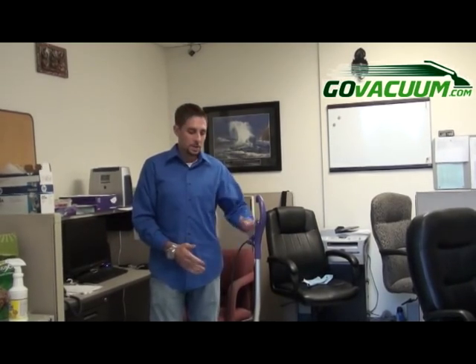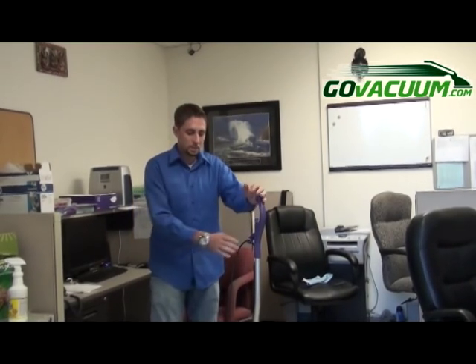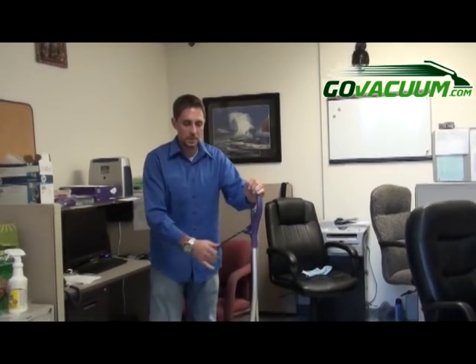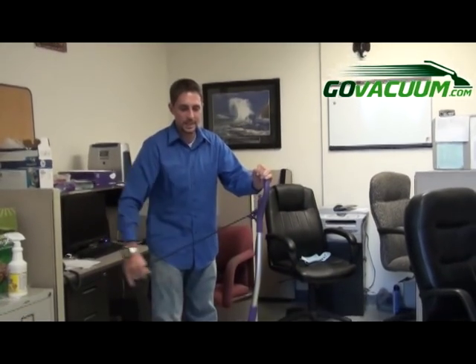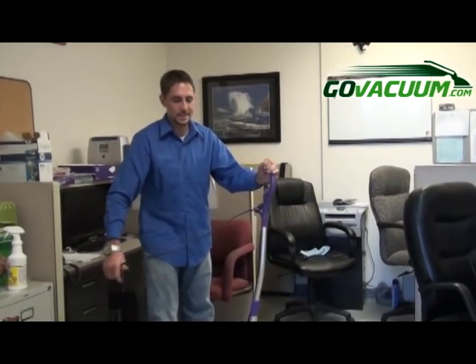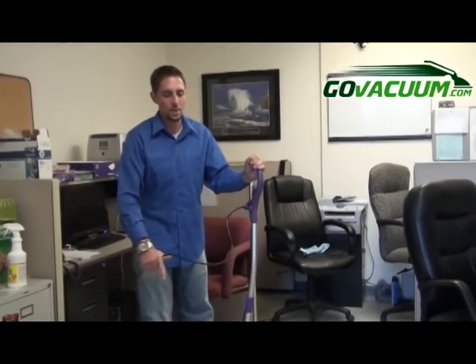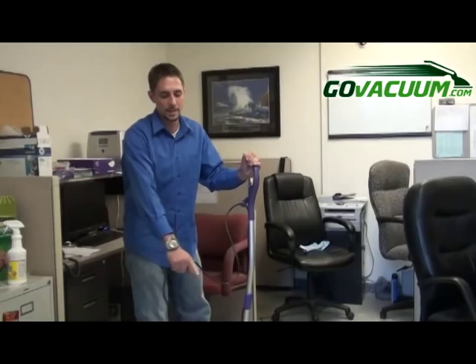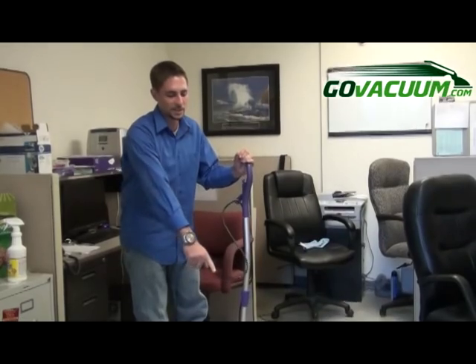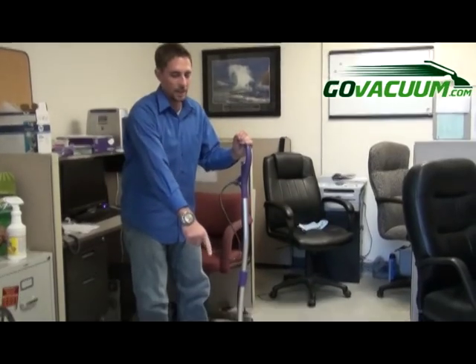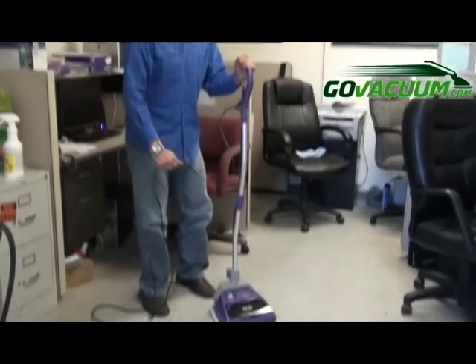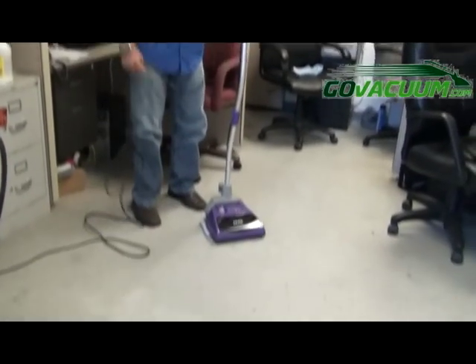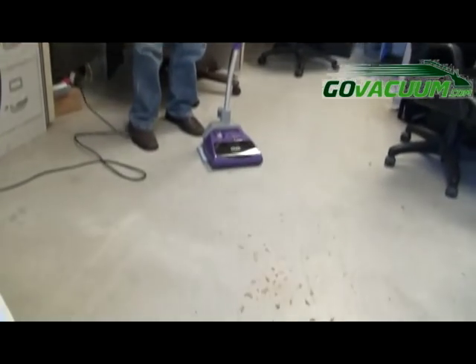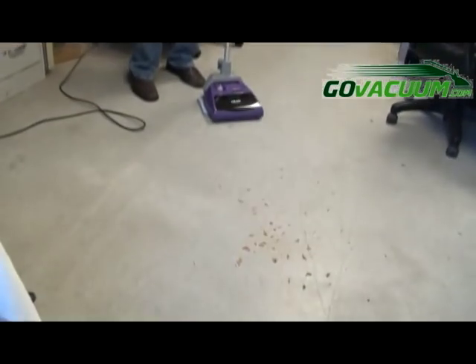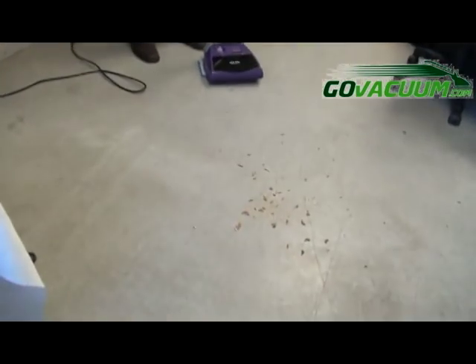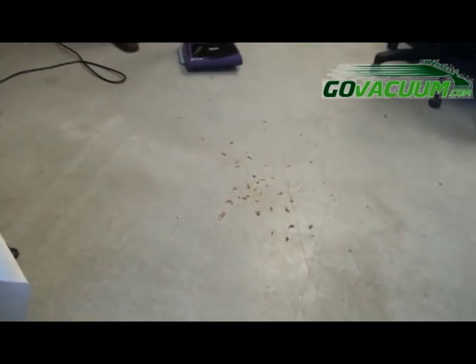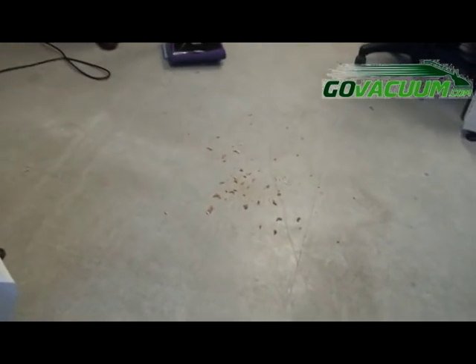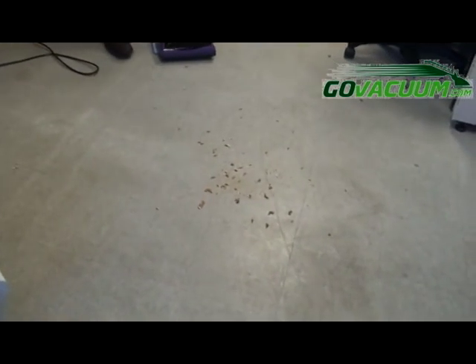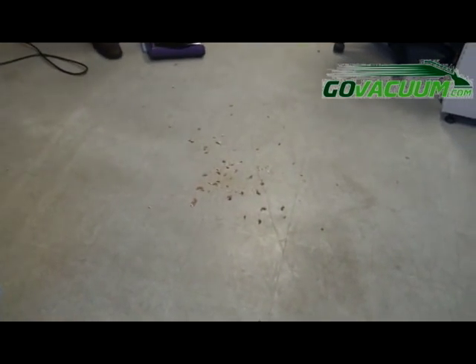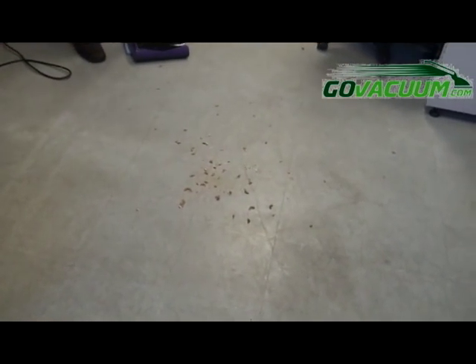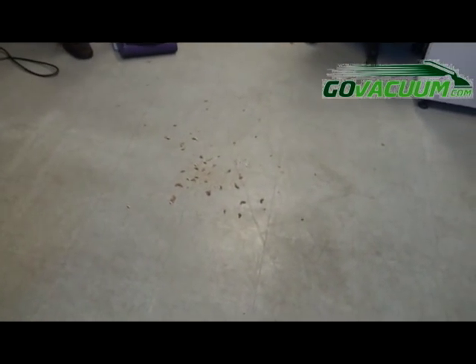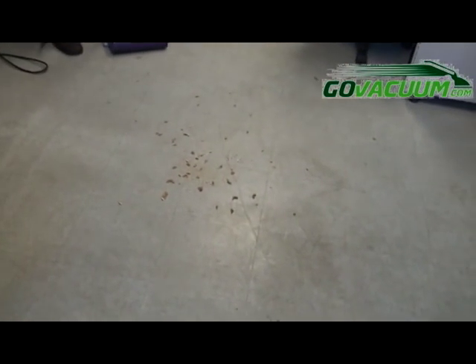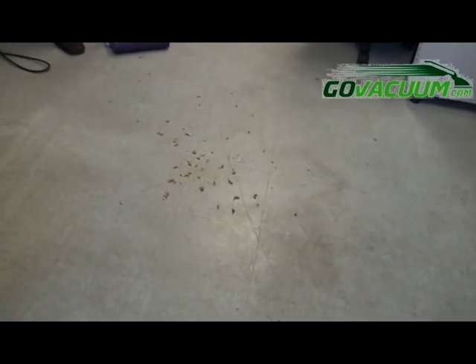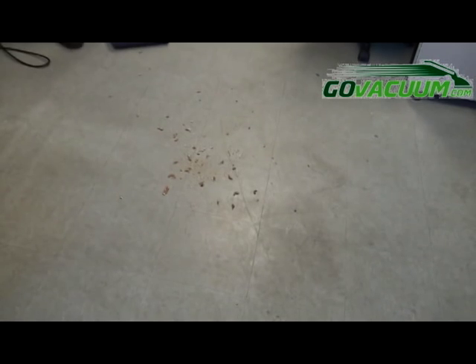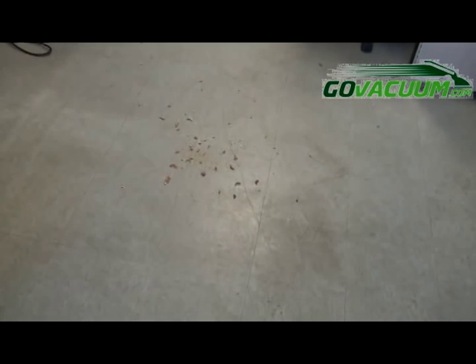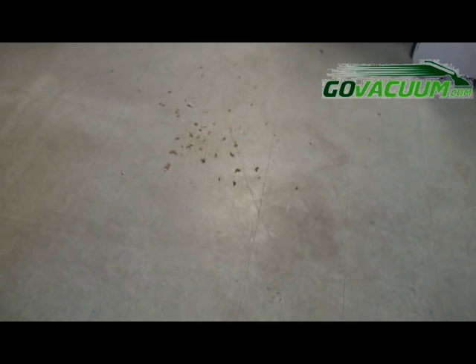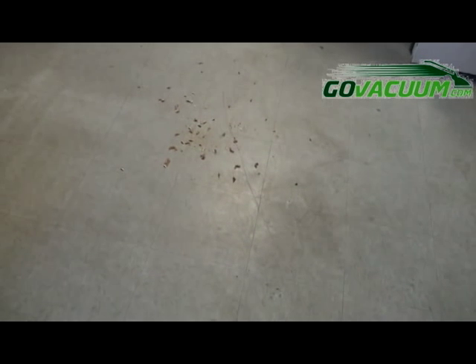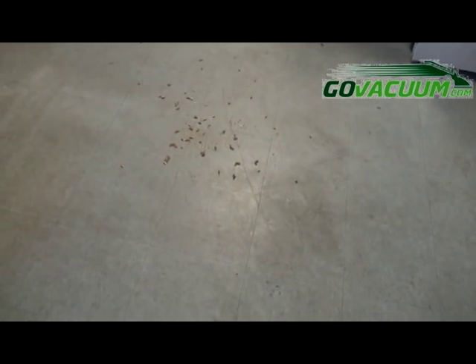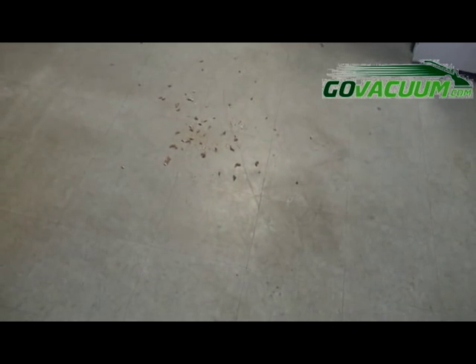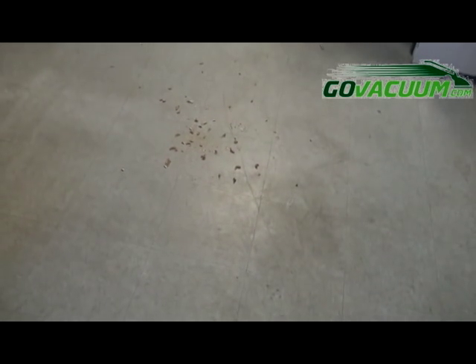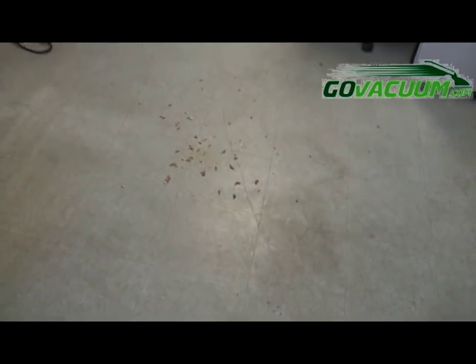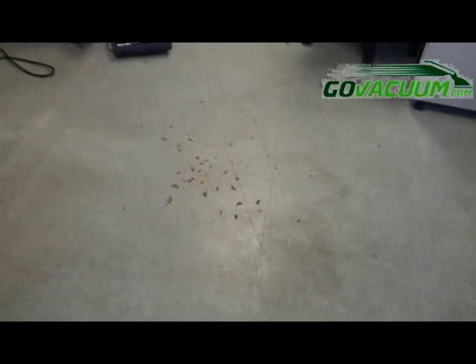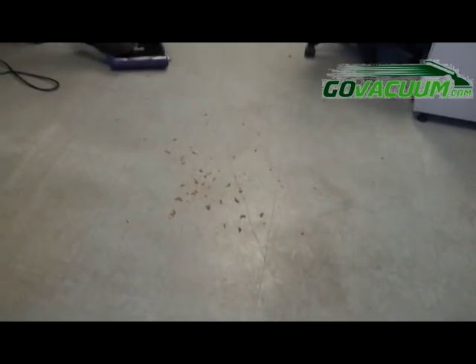So let's put it to the test and see how well it does. You can see we have some pretzels here down on the floor and you can see how dirty the floor is in front of it. So let's just see how well it does.